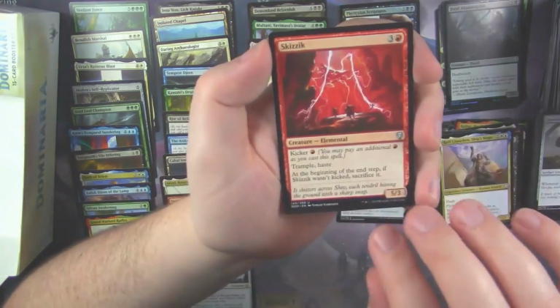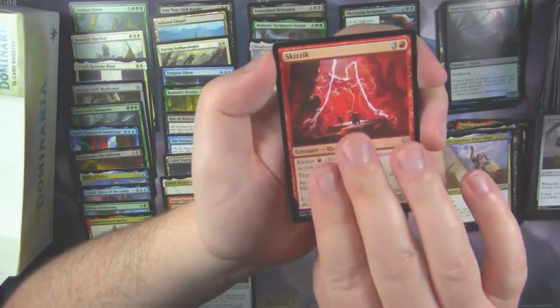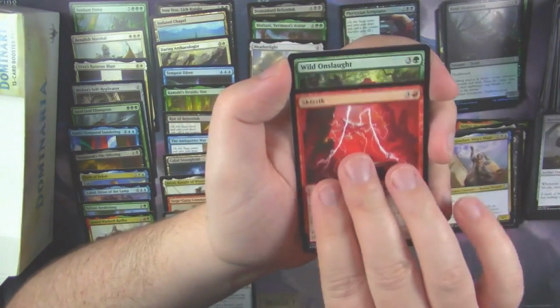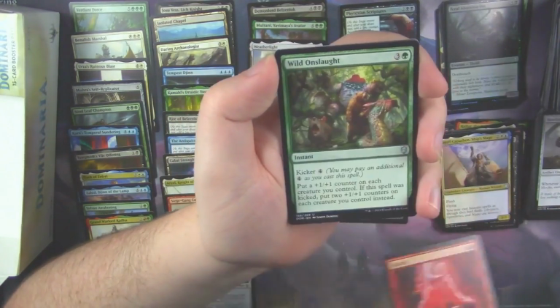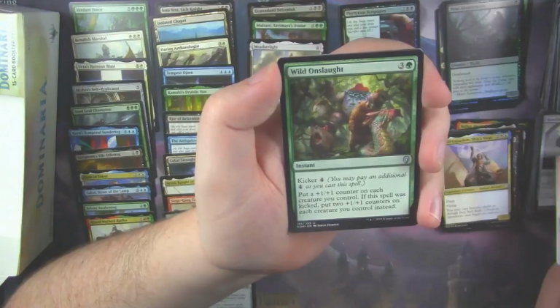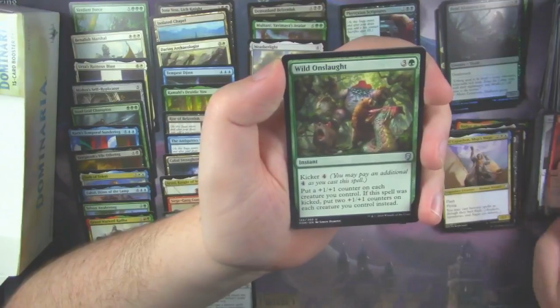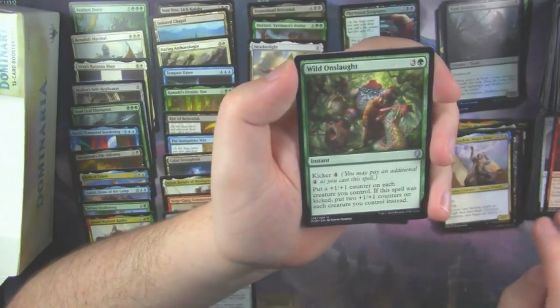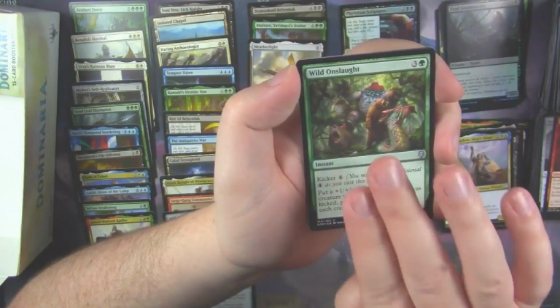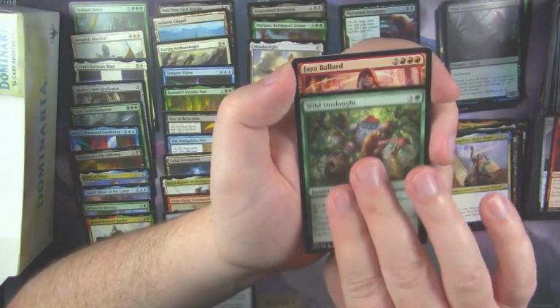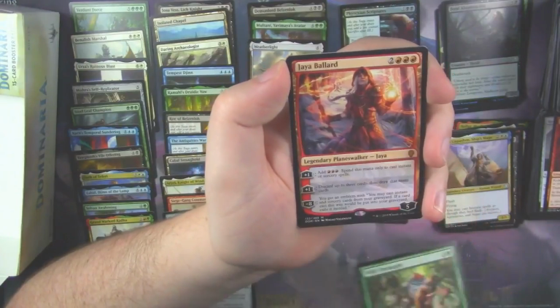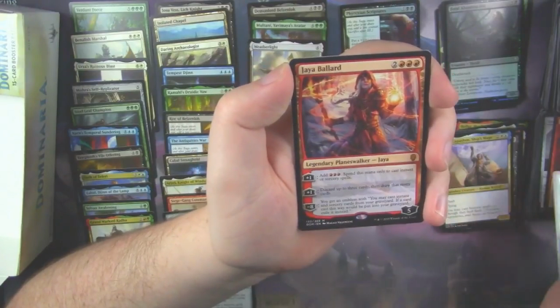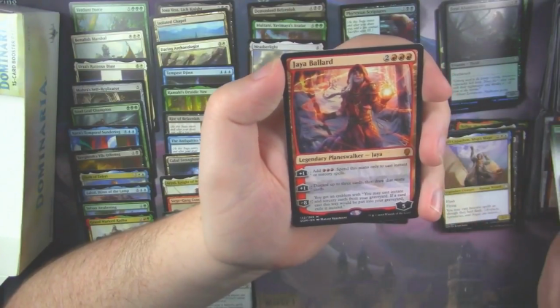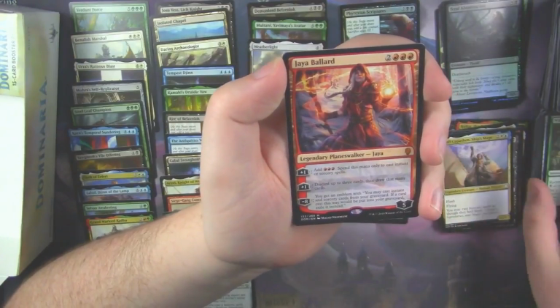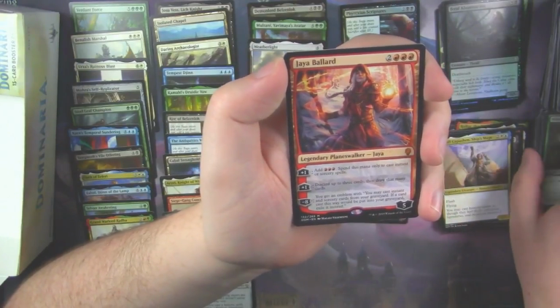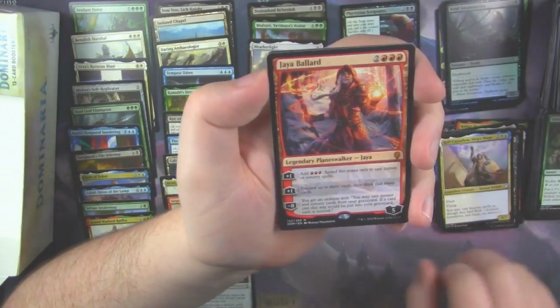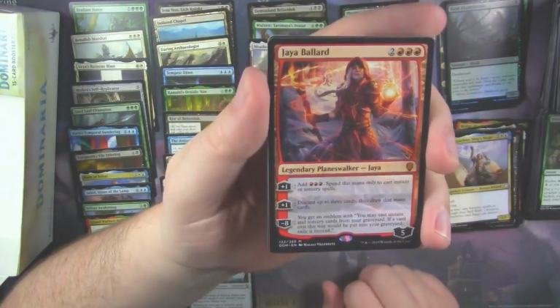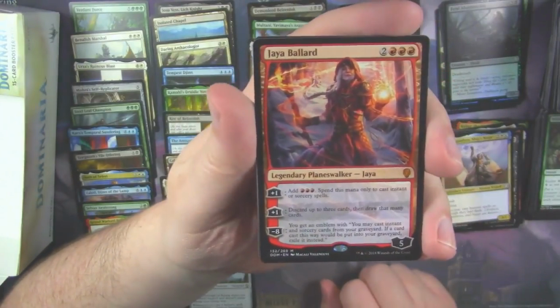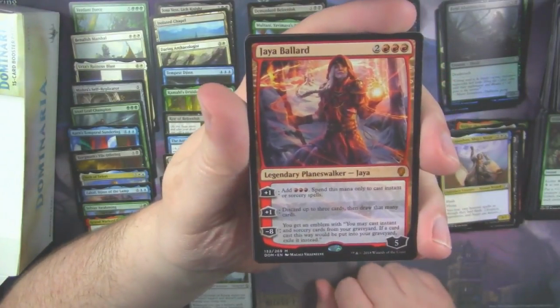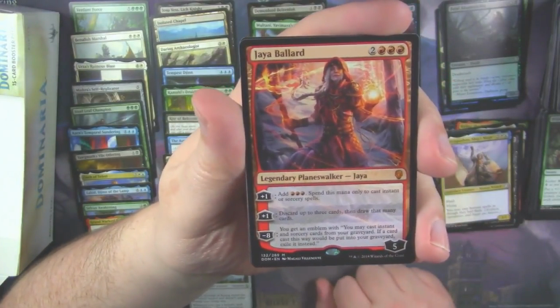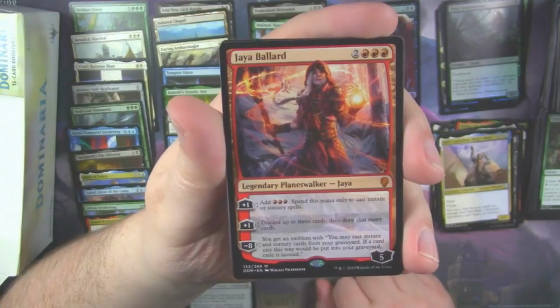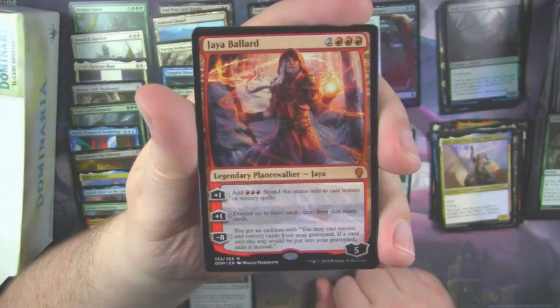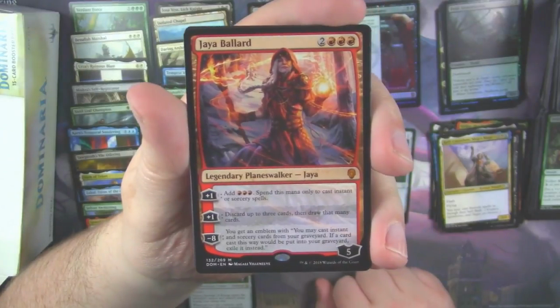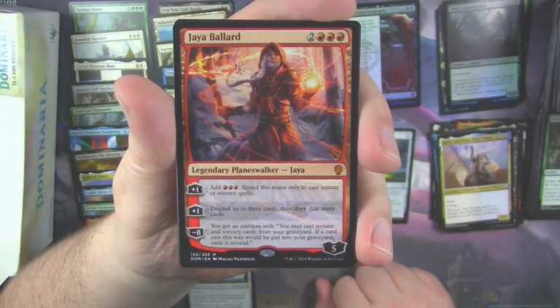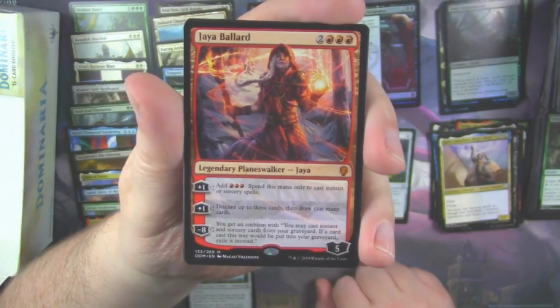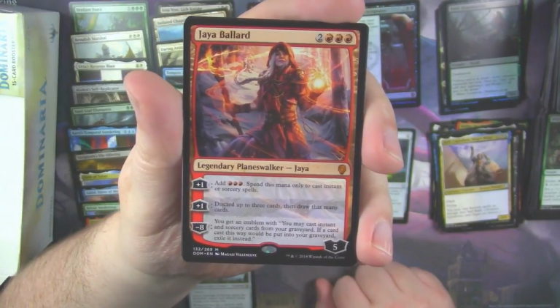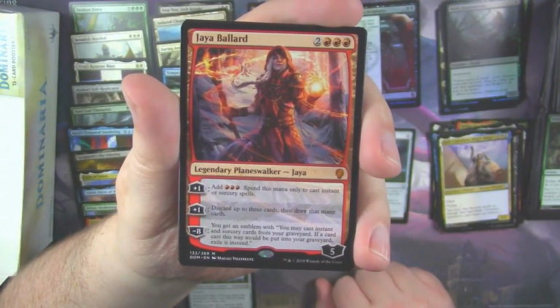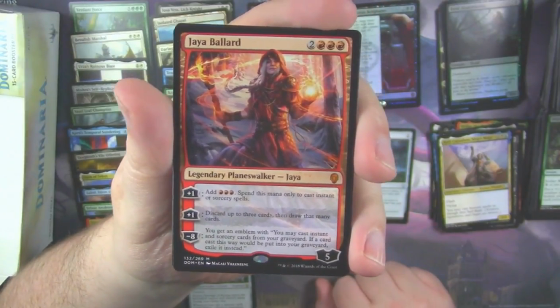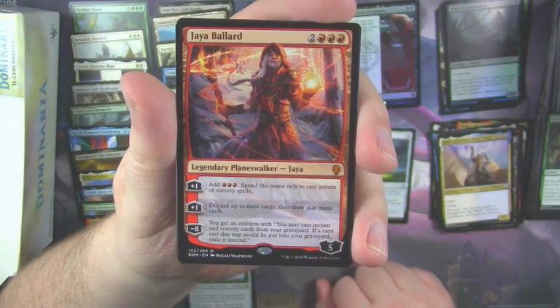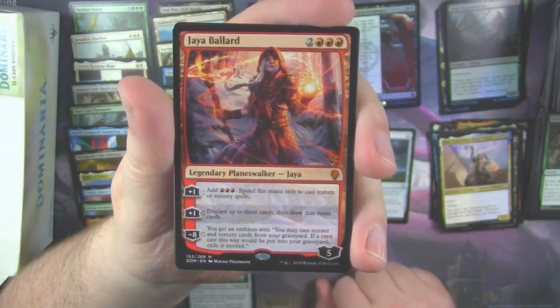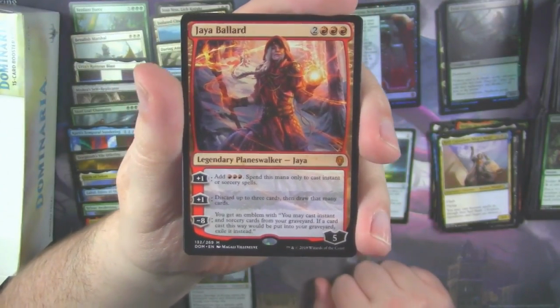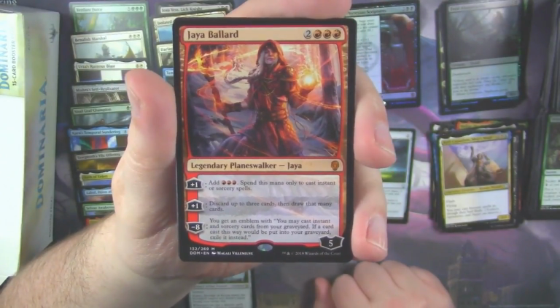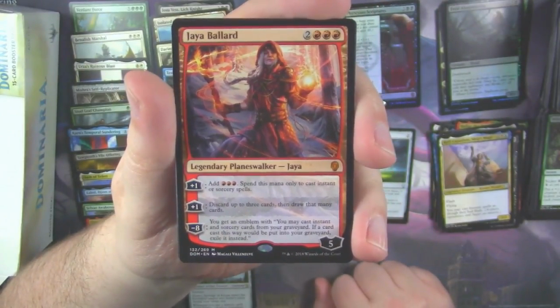Skizzik. Wild Onslaught. We hit a Jaya Ballard — there's our Mythic! And I don't have a copy of her yet, so I'm glad to see that.